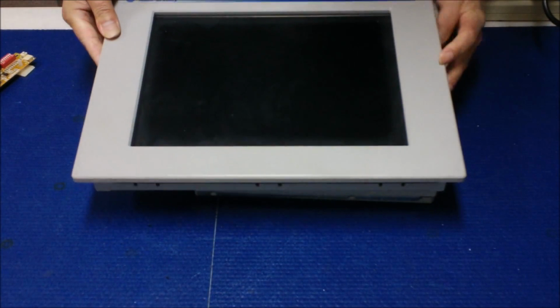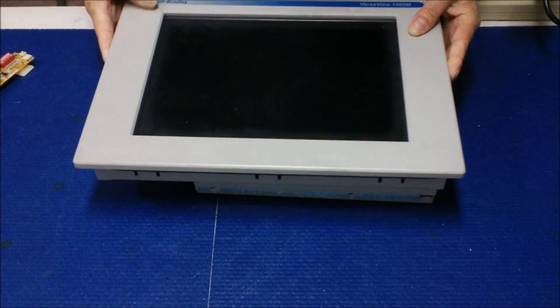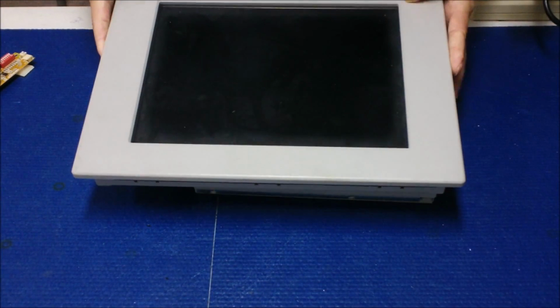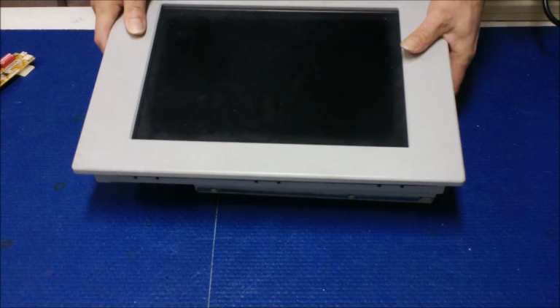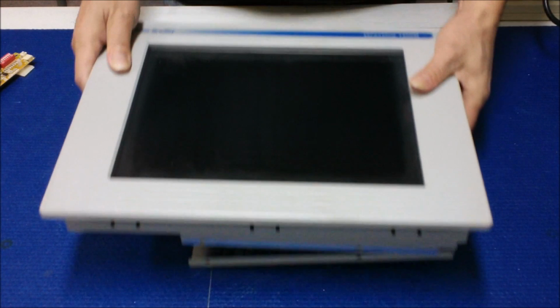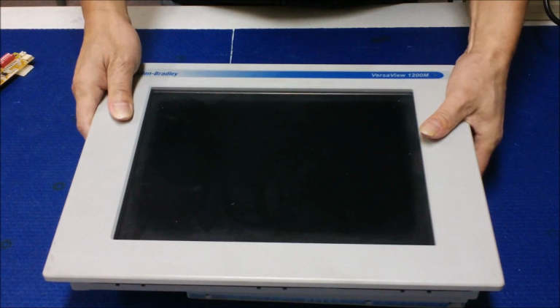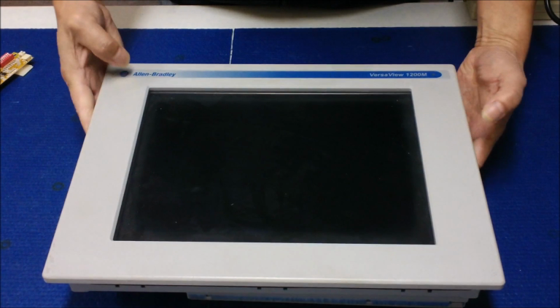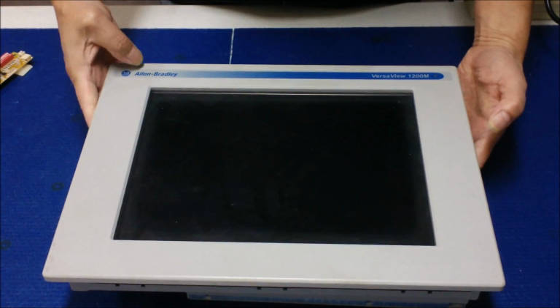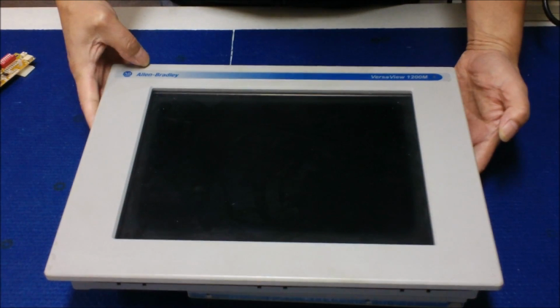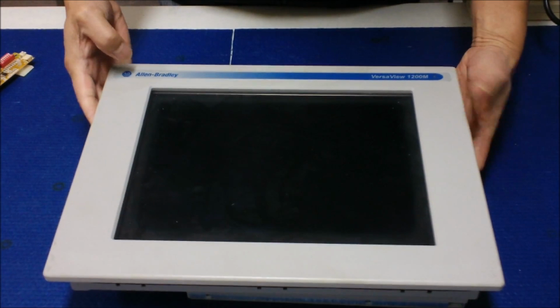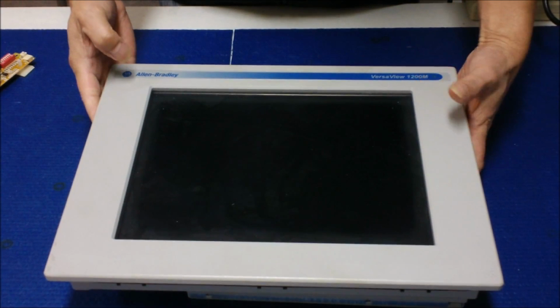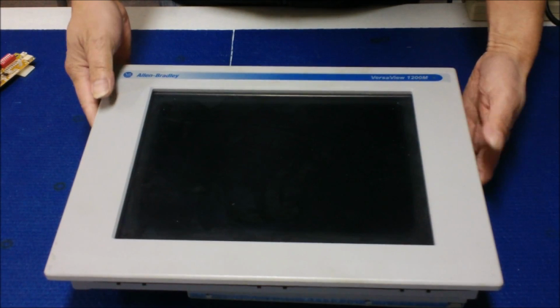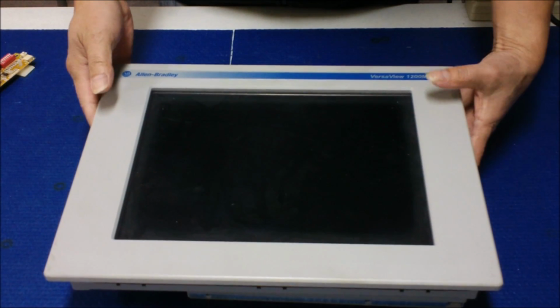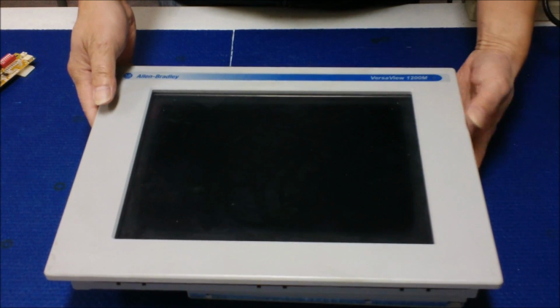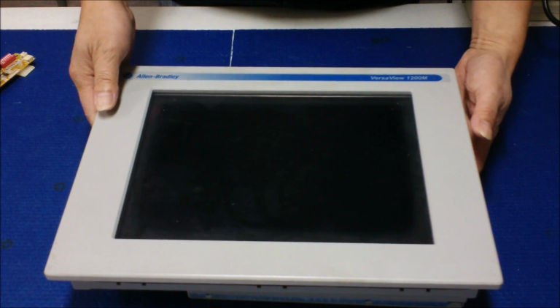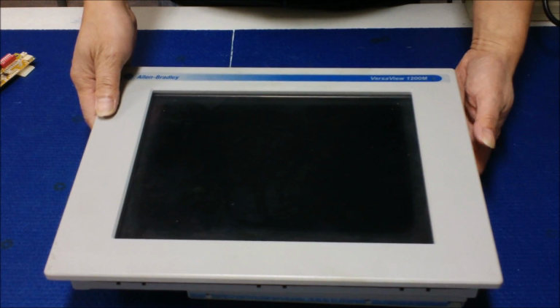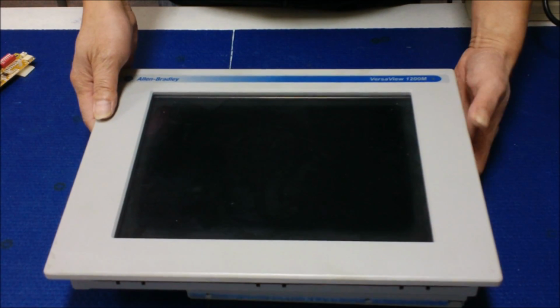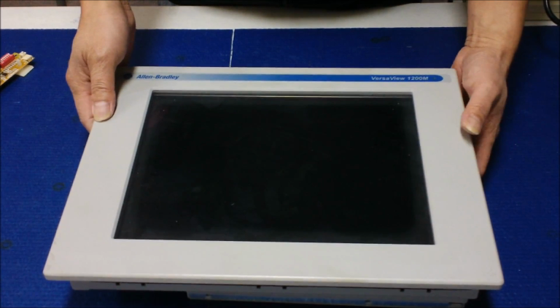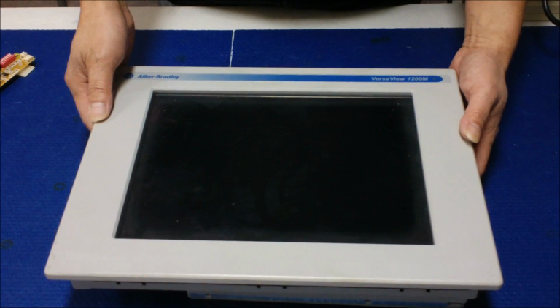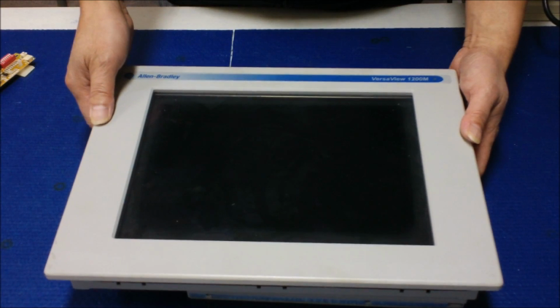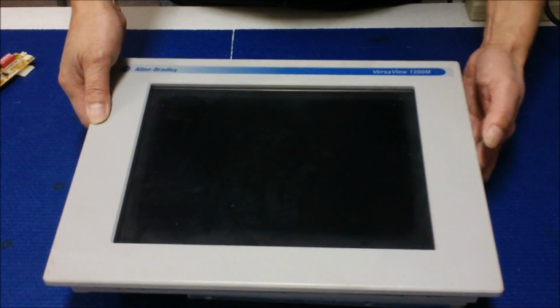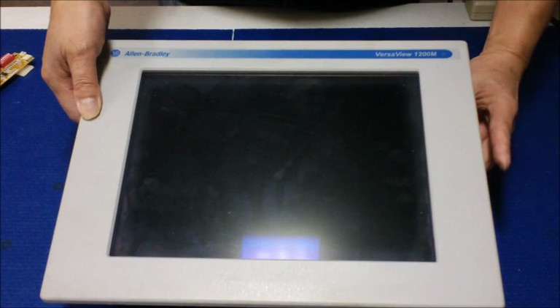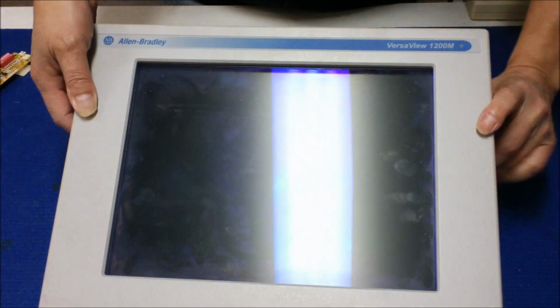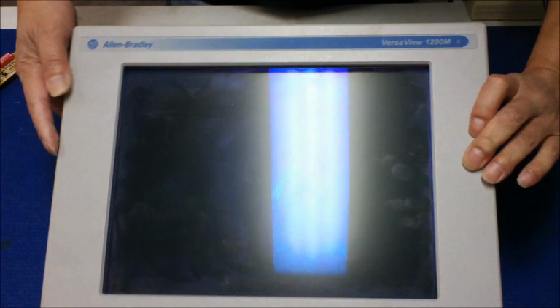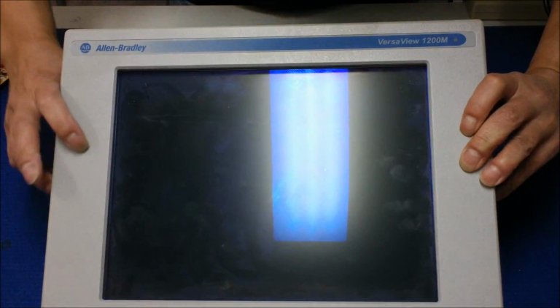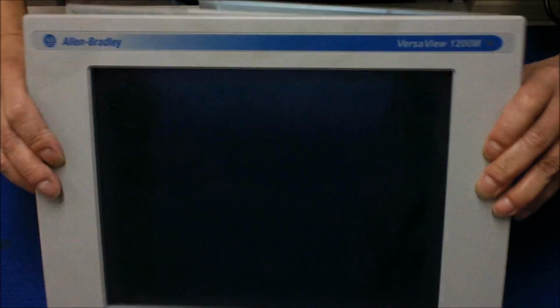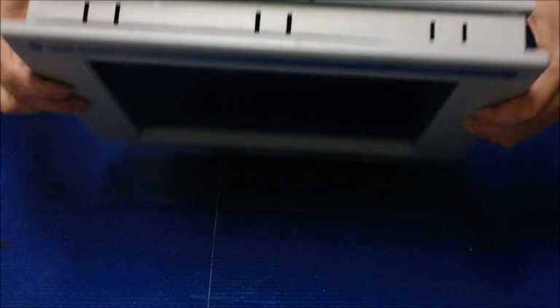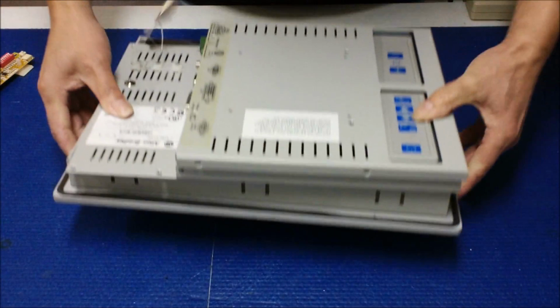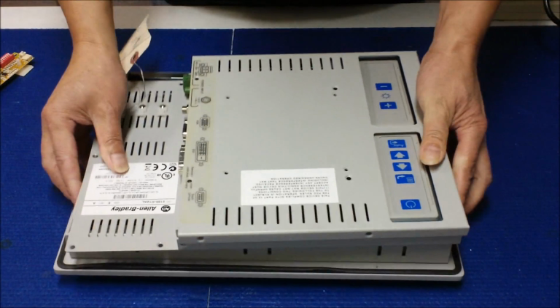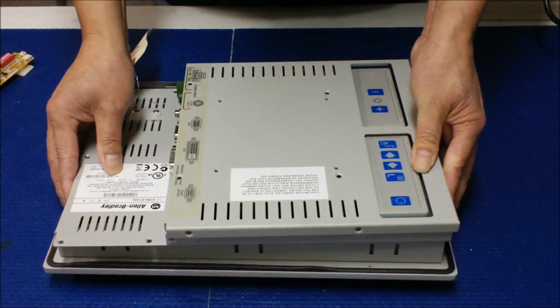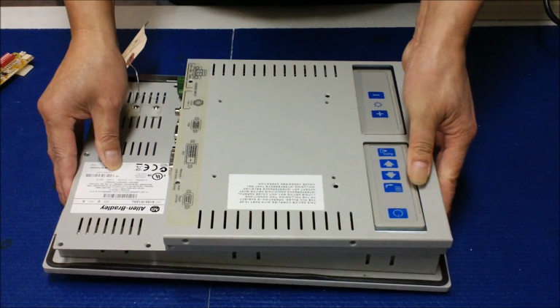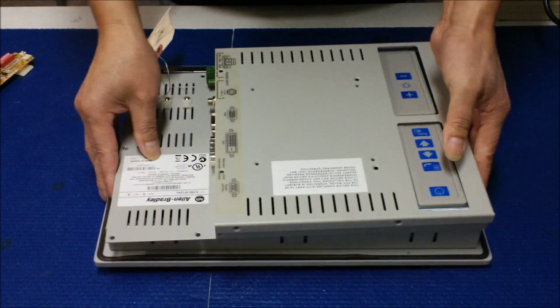This is the Allen Bradley PanelView 1200M. As you can see, they also have another model, the 1200P — it stands for PC — but they have the same display assembly.